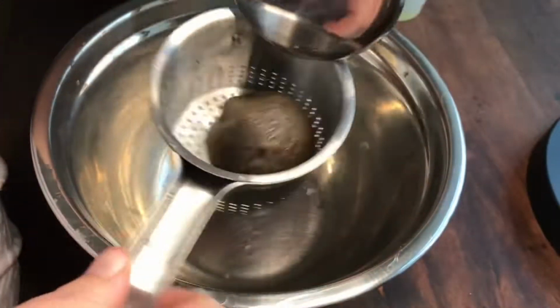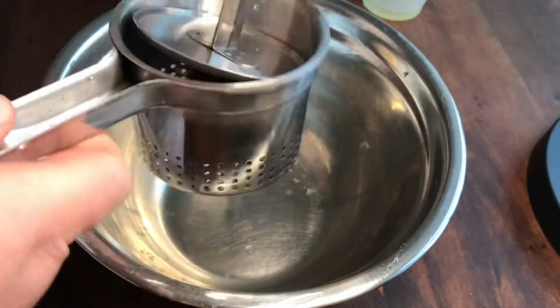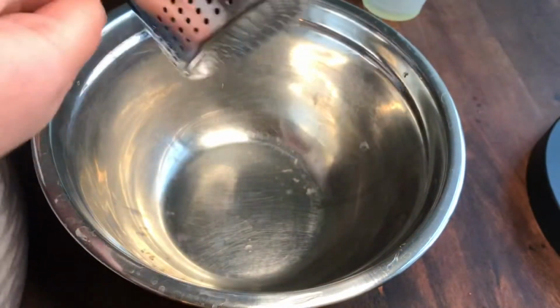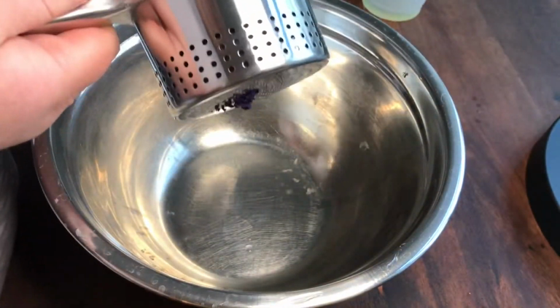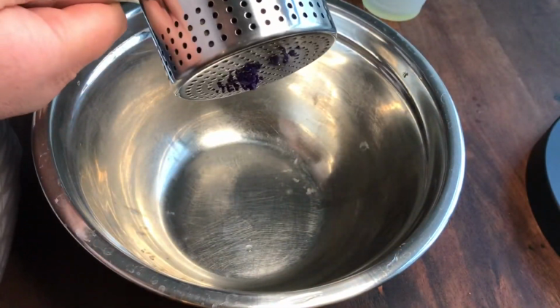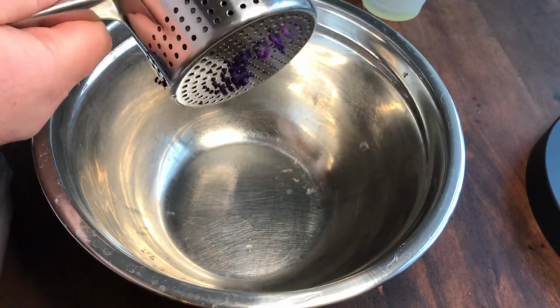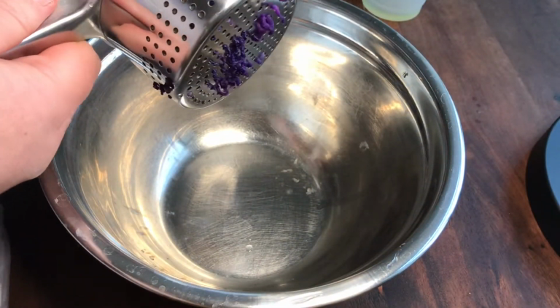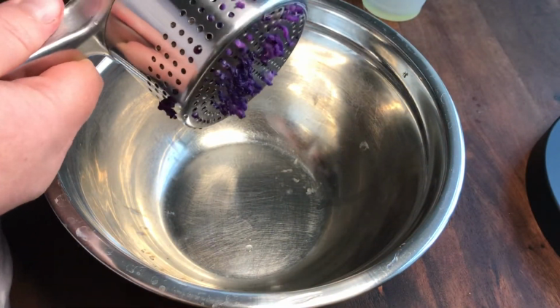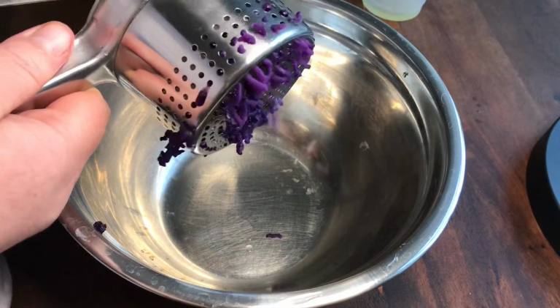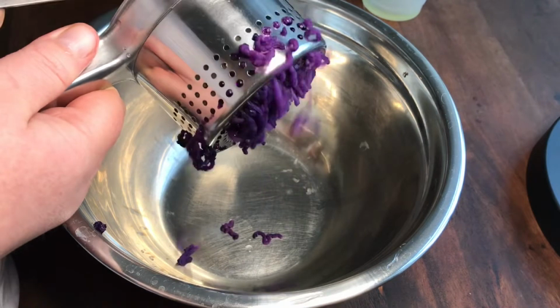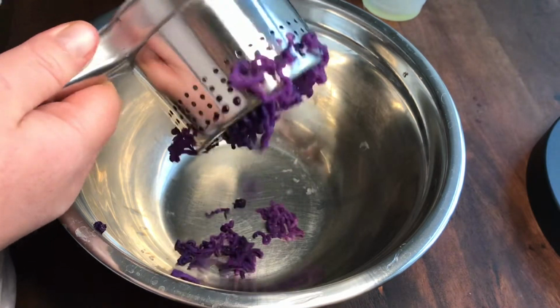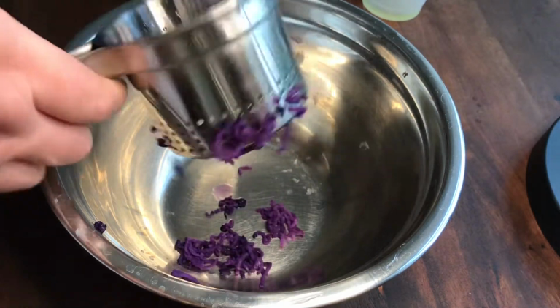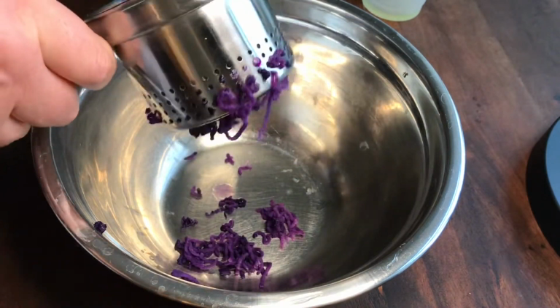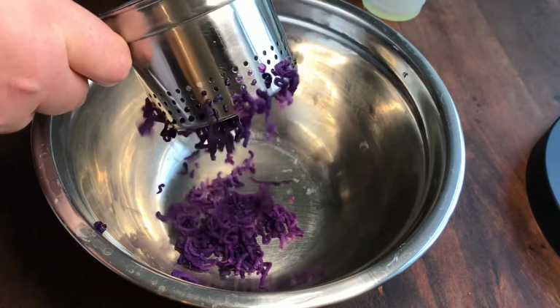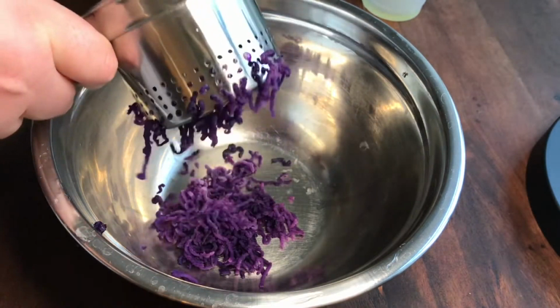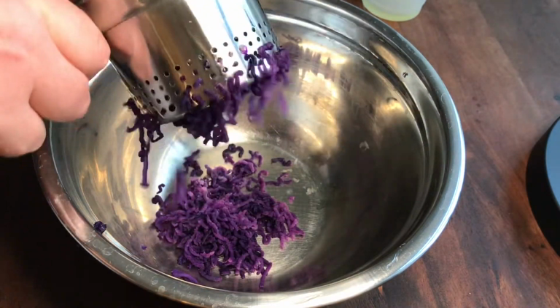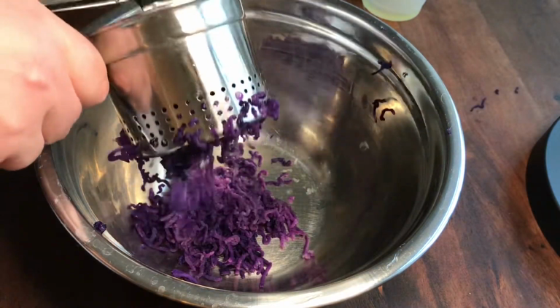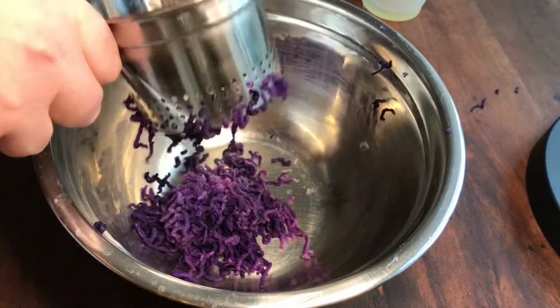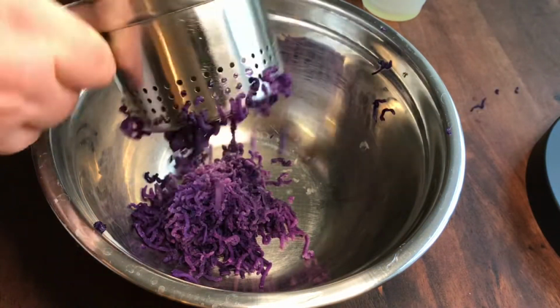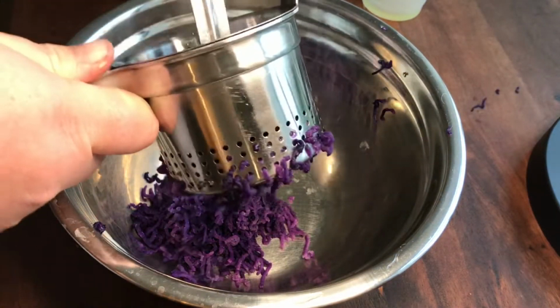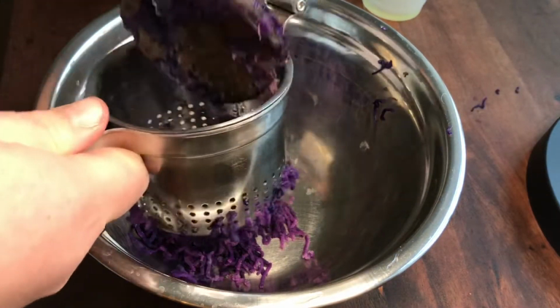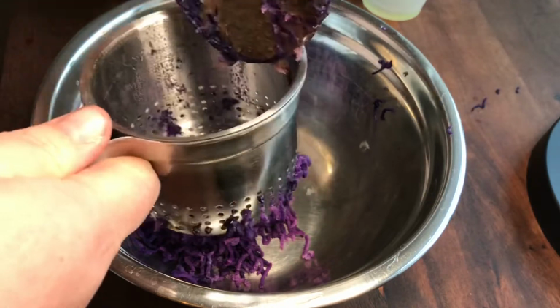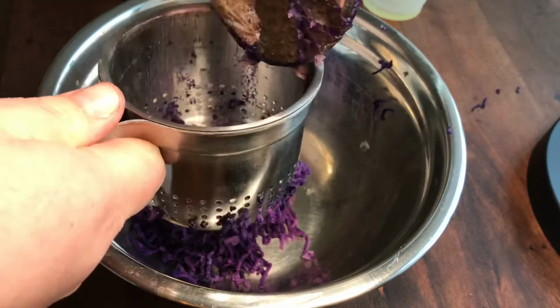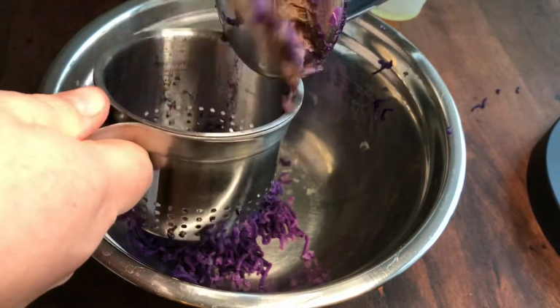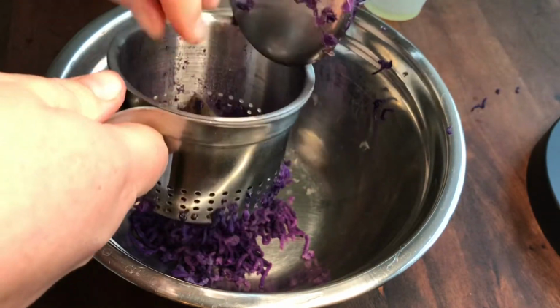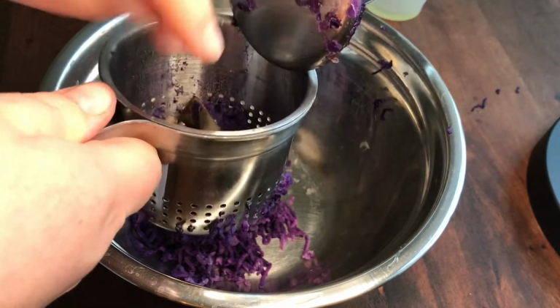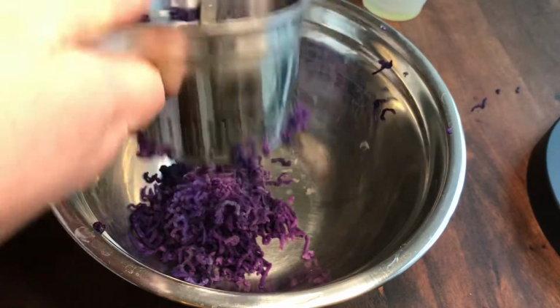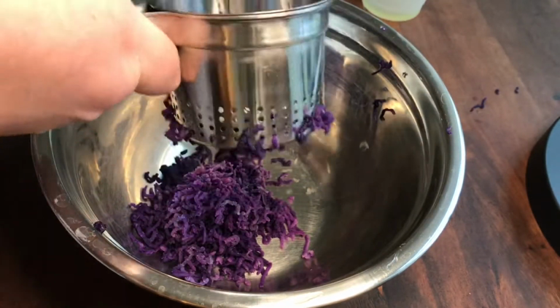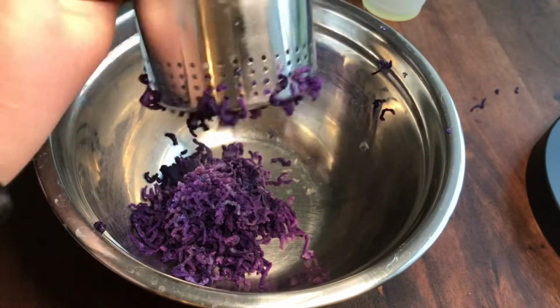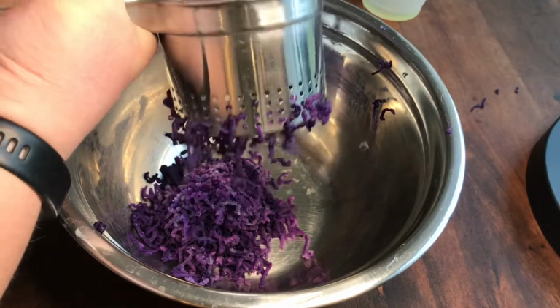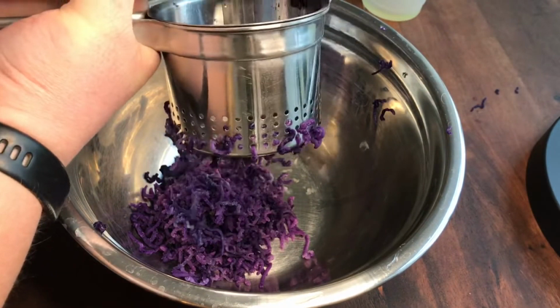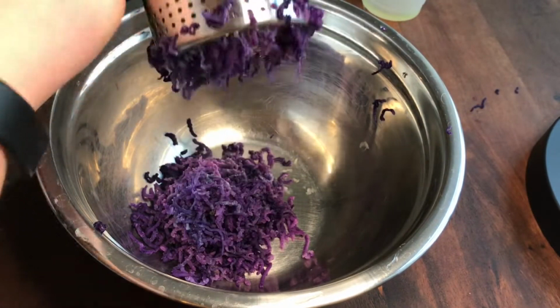This summer we grew some blue potatoes and I boiled a few of them. Now I'm putting them through this potato ricer and I'm going to use it to make some potato buns out of them.